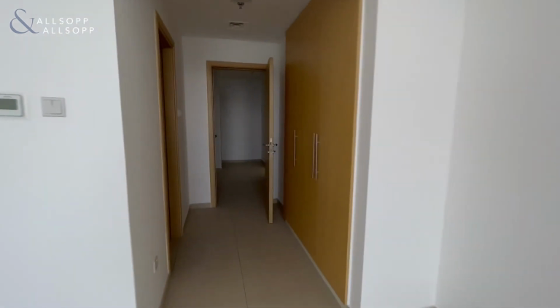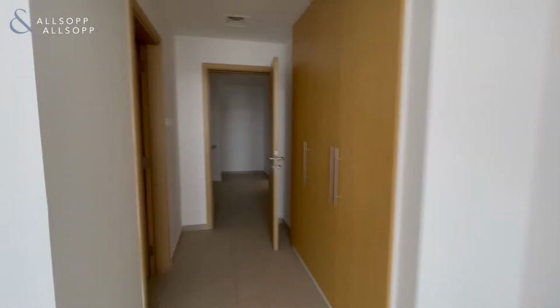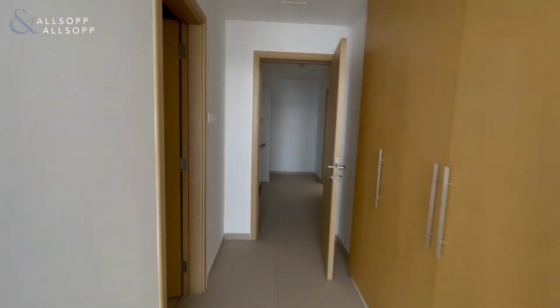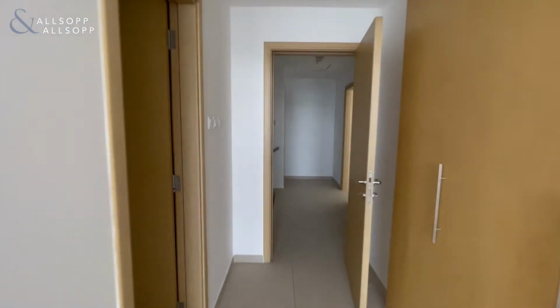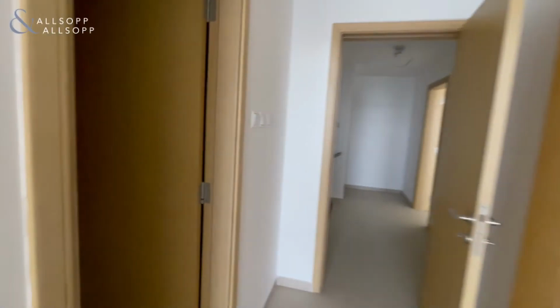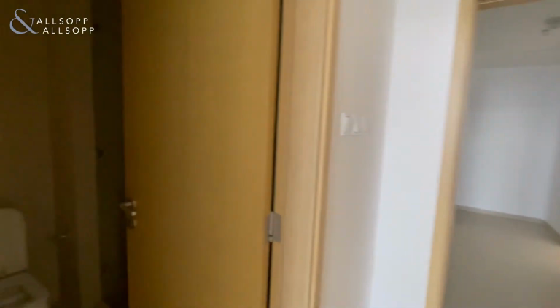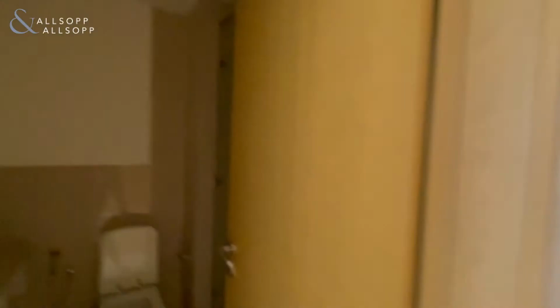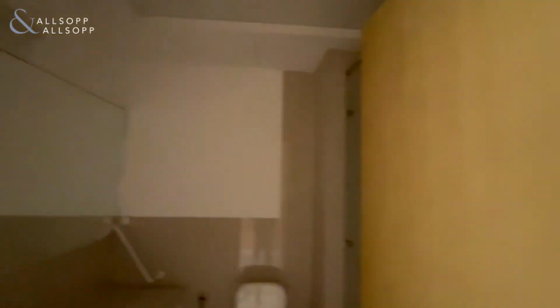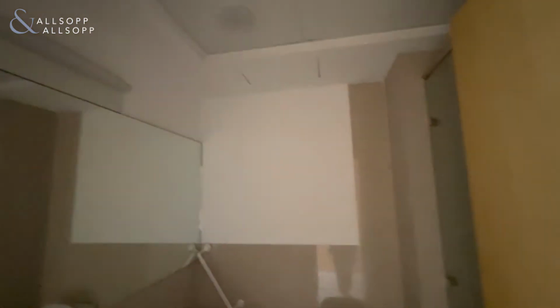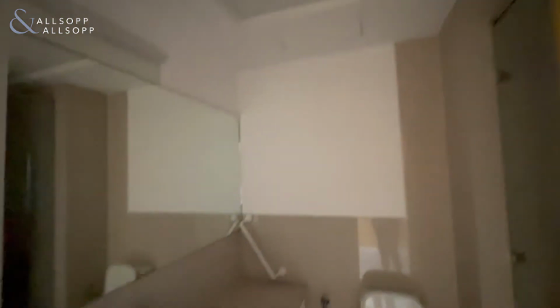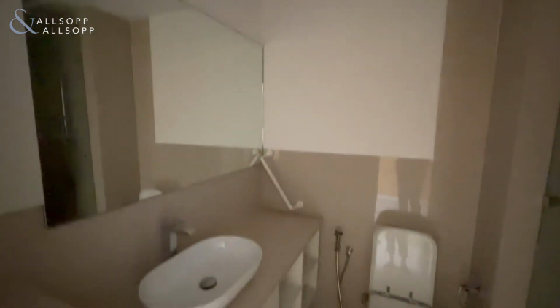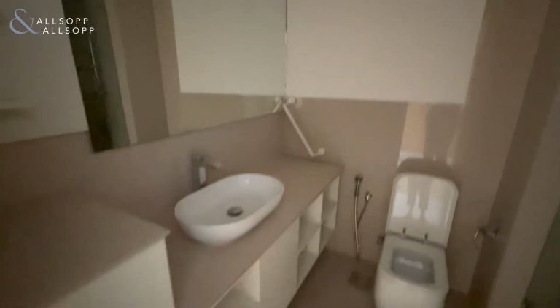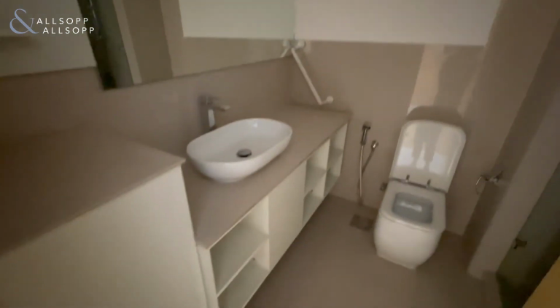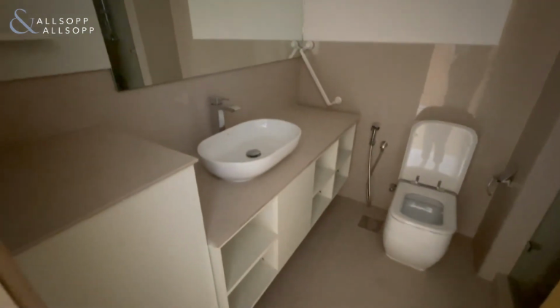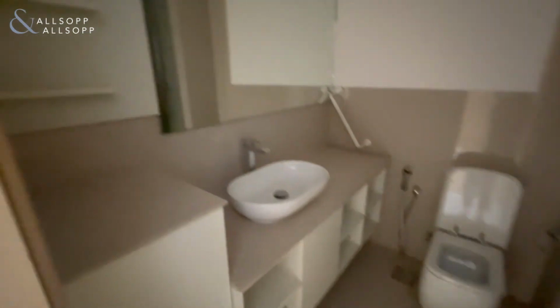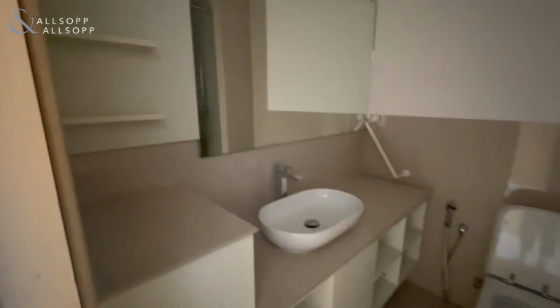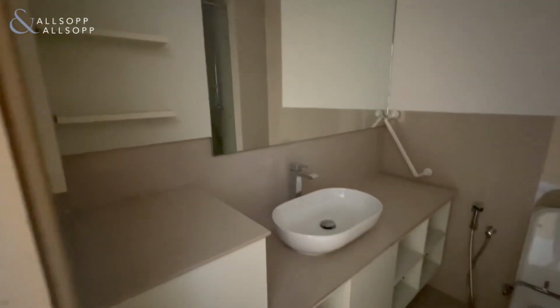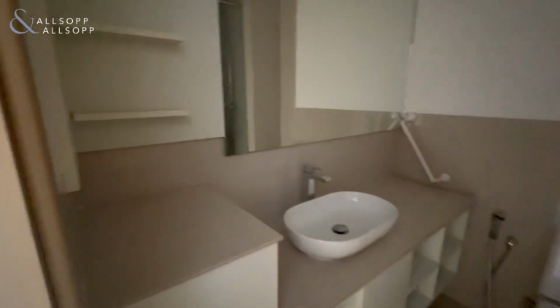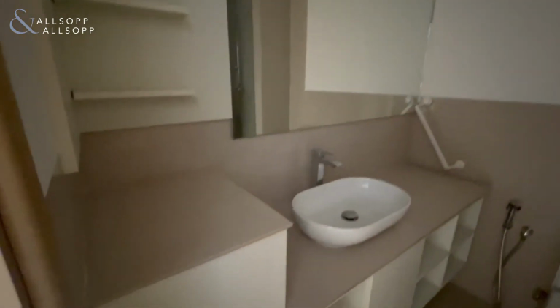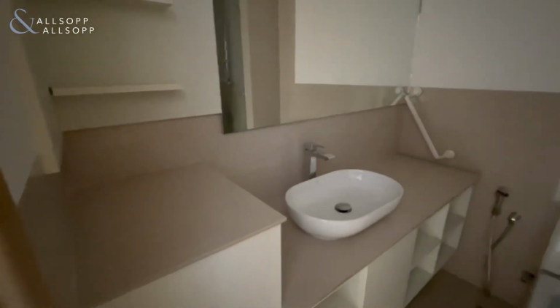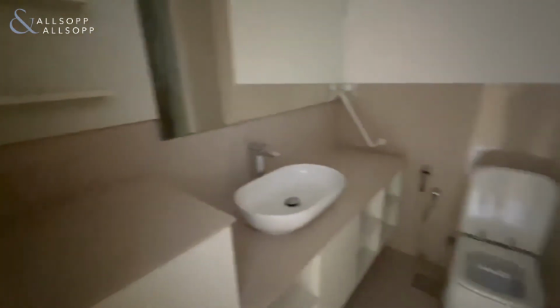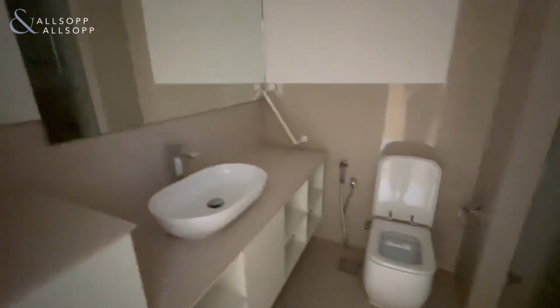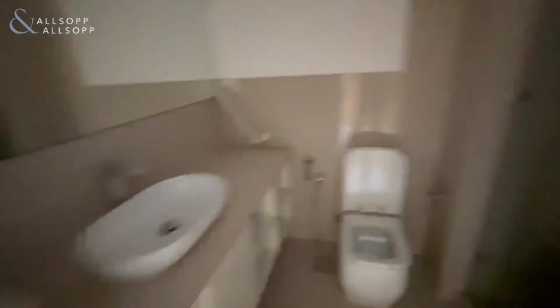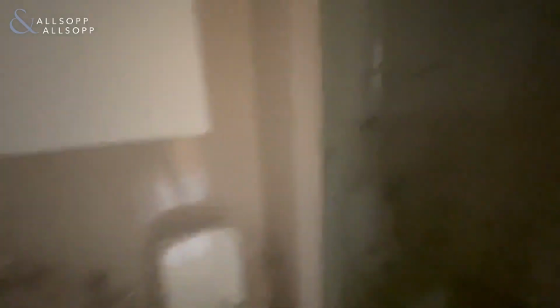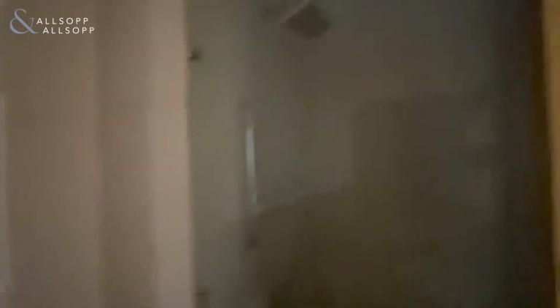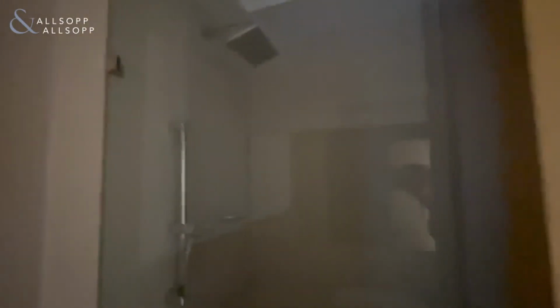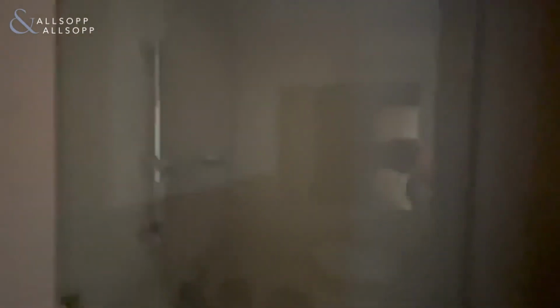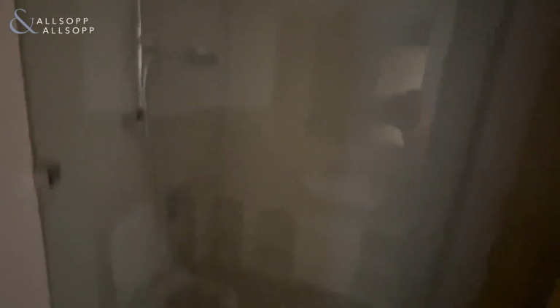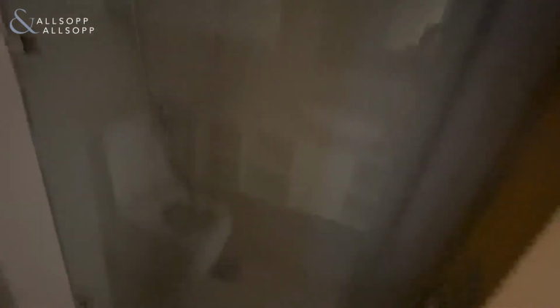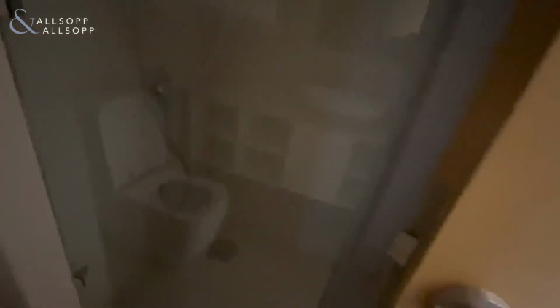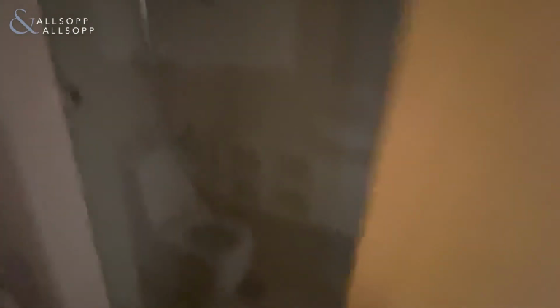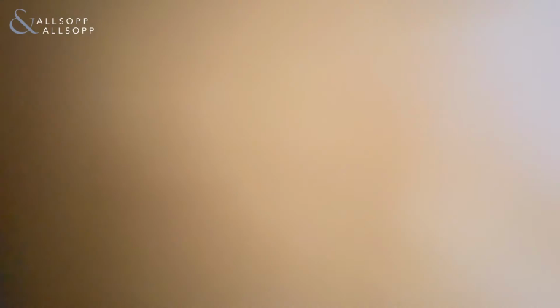The bathroom is over here. There is a space for a handicap bathroom for needs as well, and here is the glass stand-in shower.